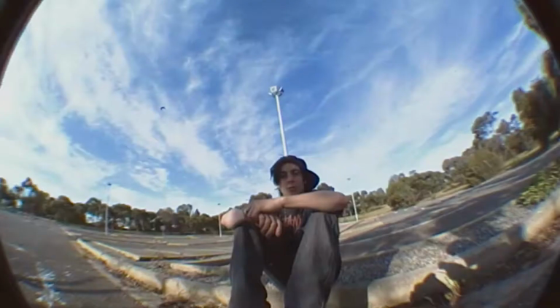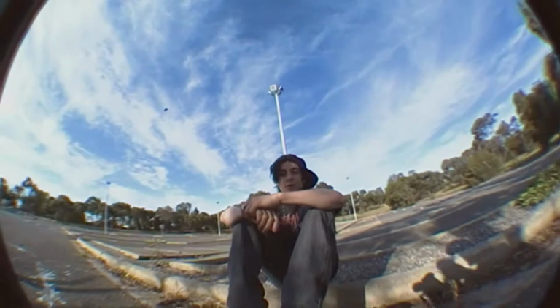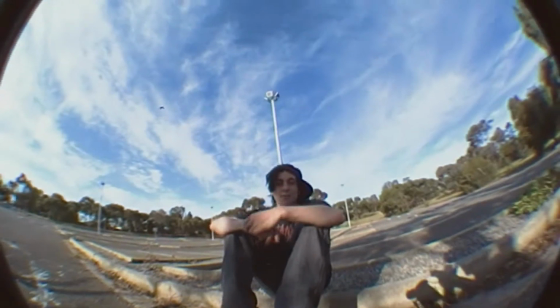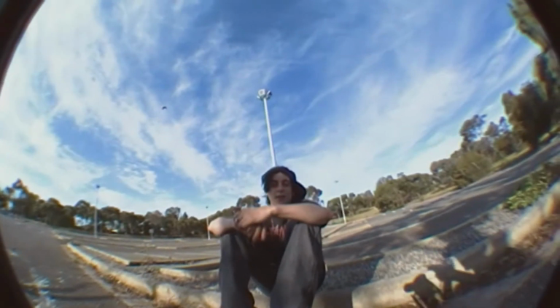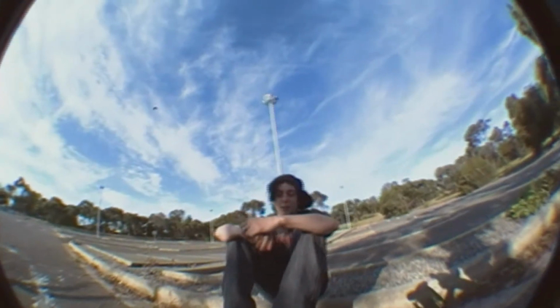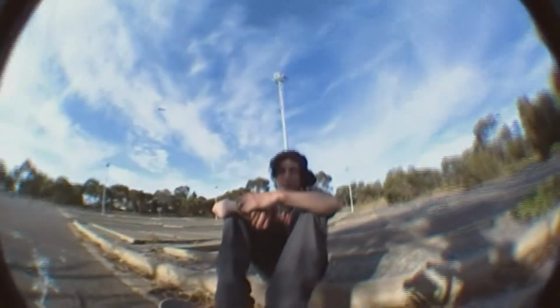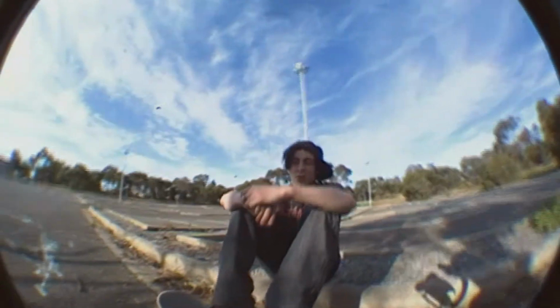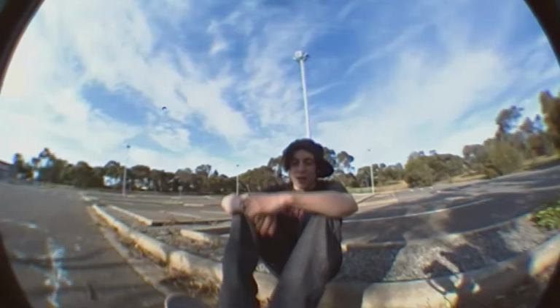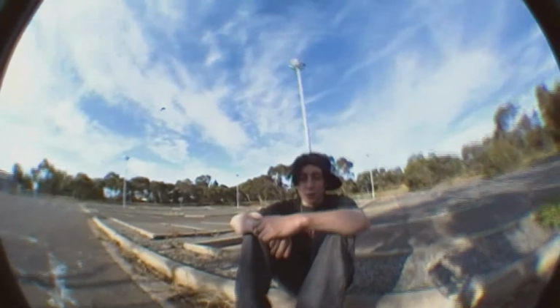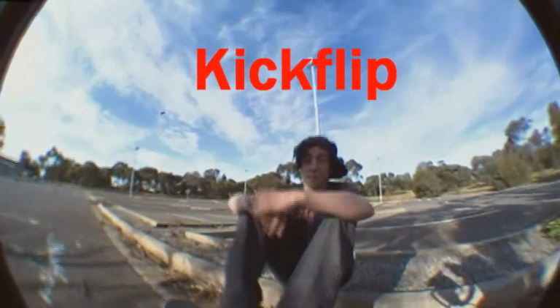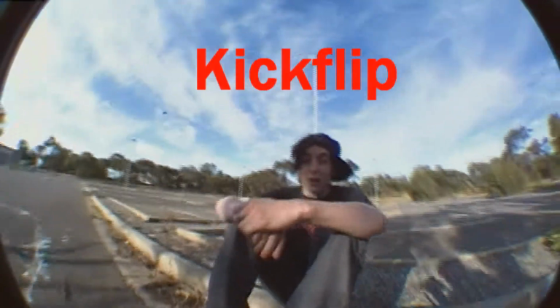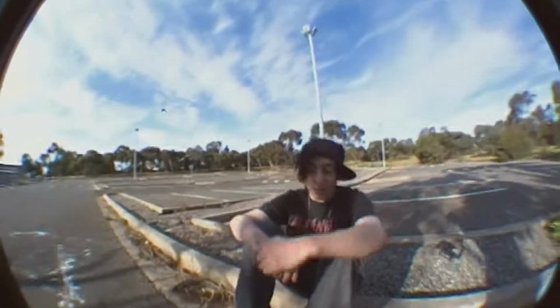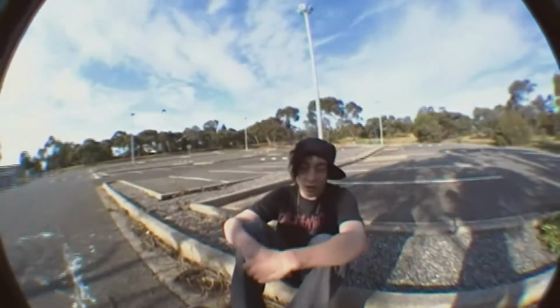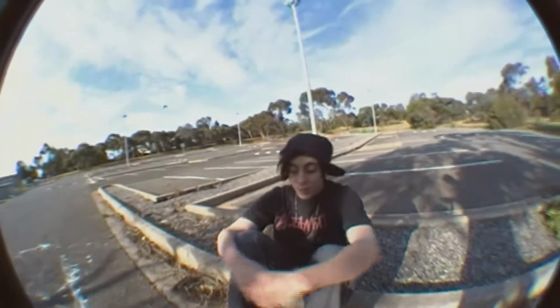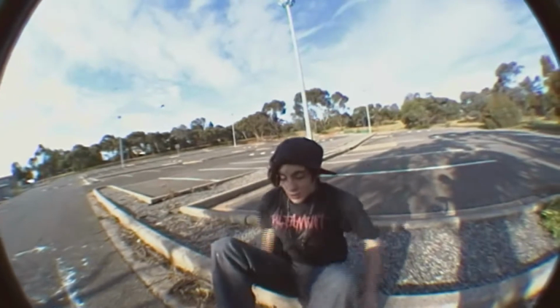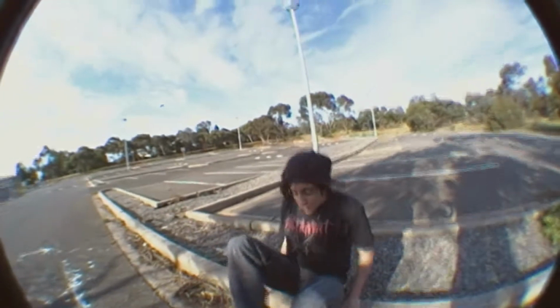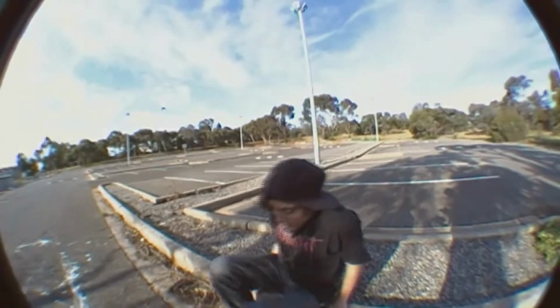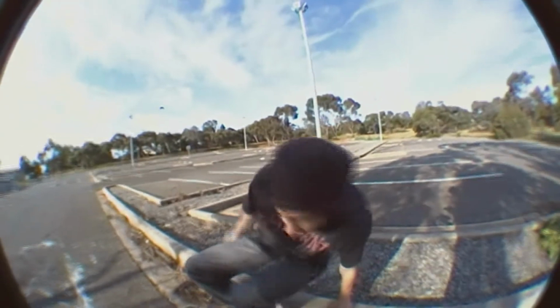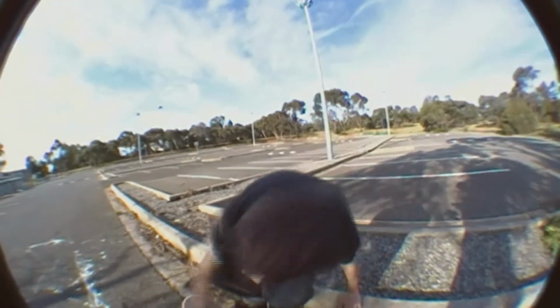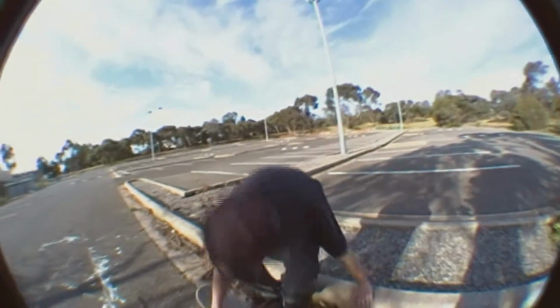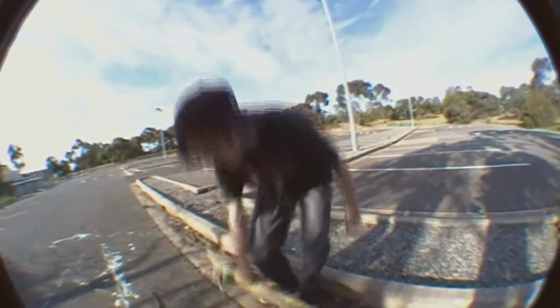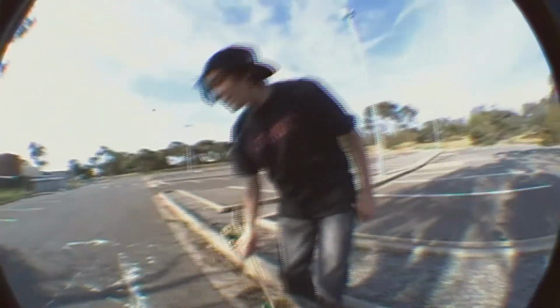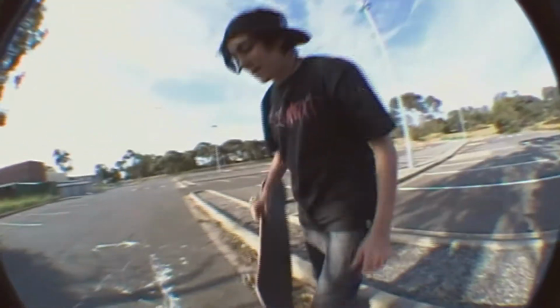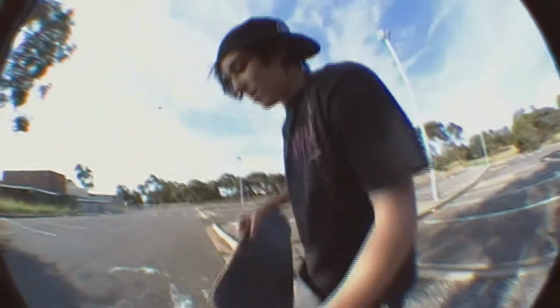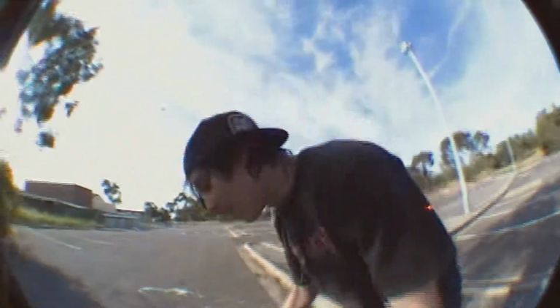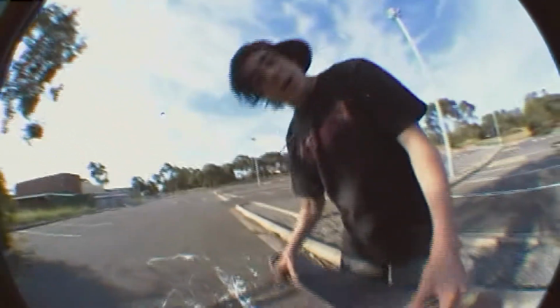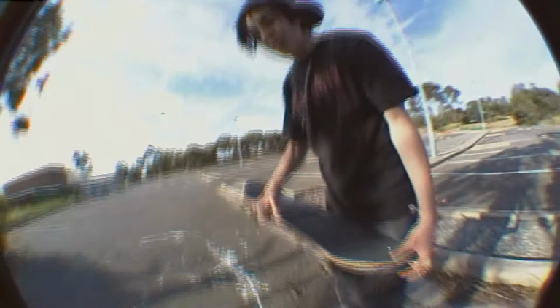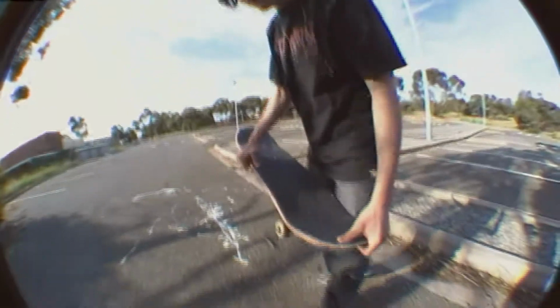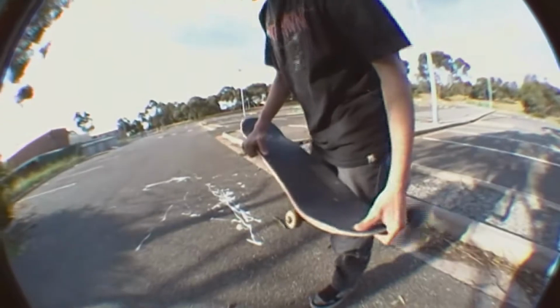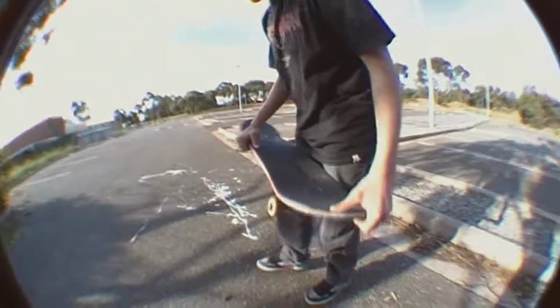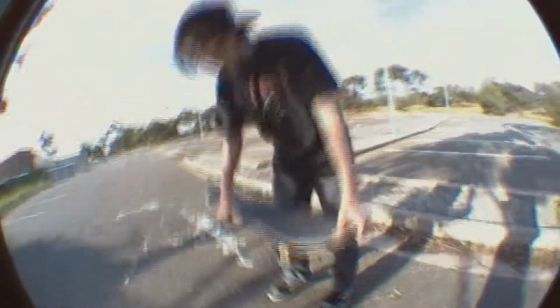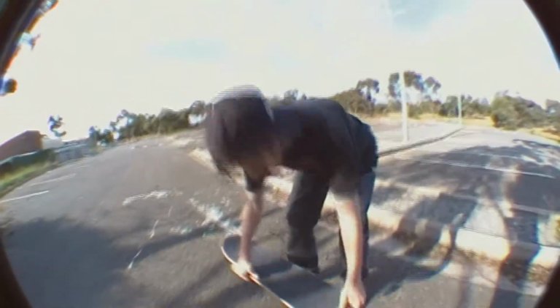What's up people, this is Brodie here and I'm going to be teaching you how to kickflip on a skateboard. To do a kickflip, the main aspect you have to learn is how to ollie, and then the rest is self-explanatory.